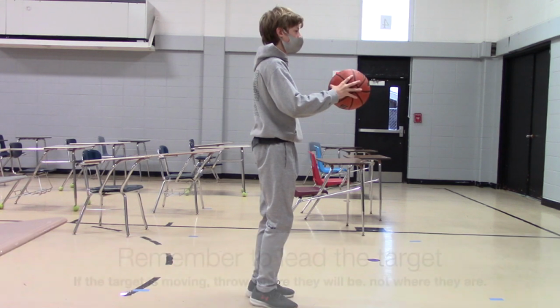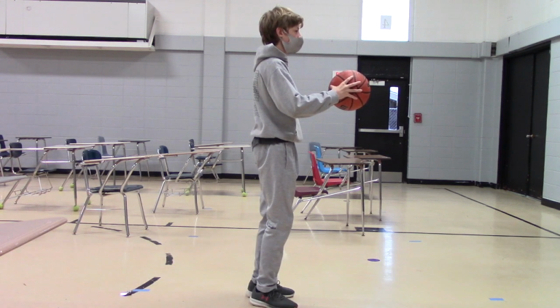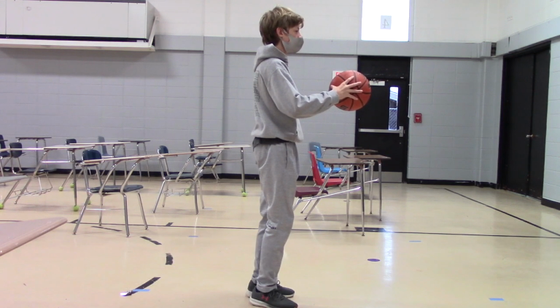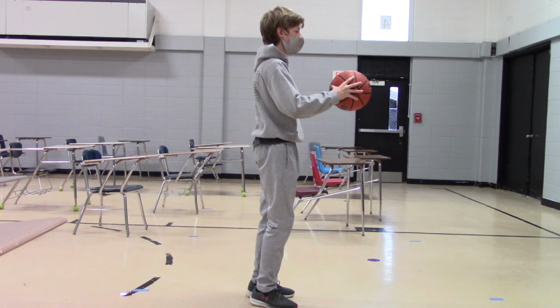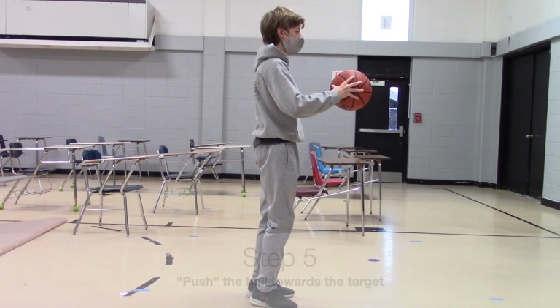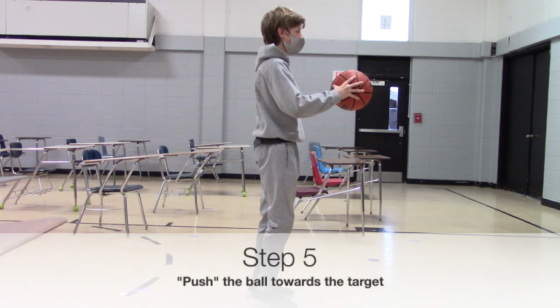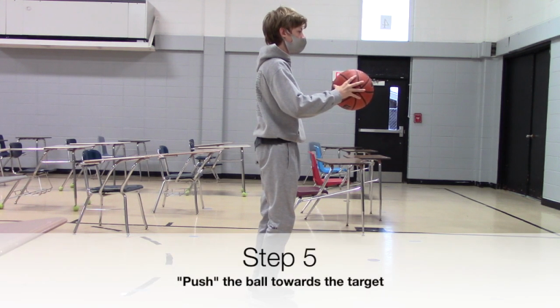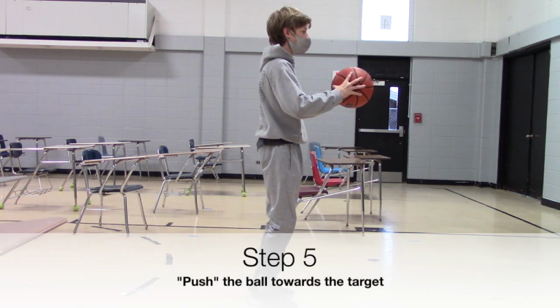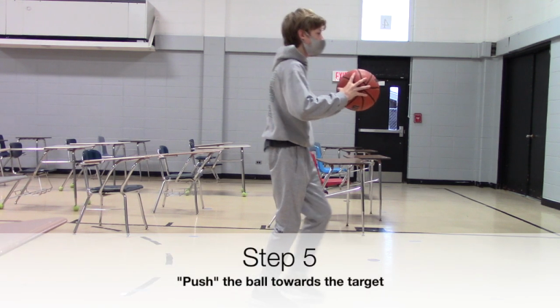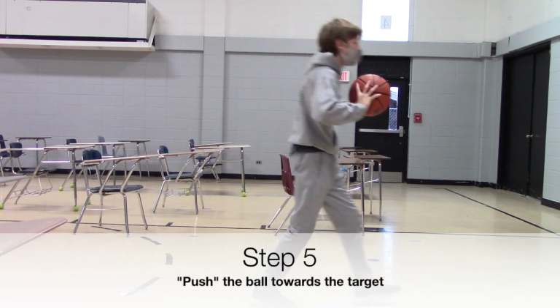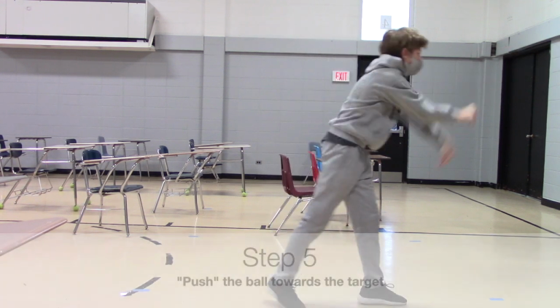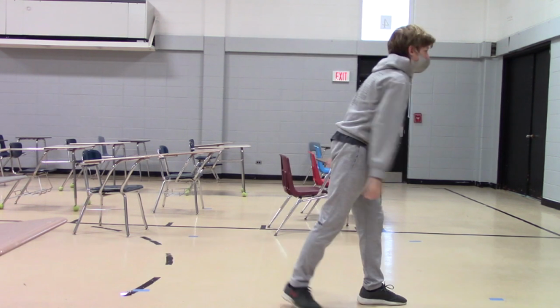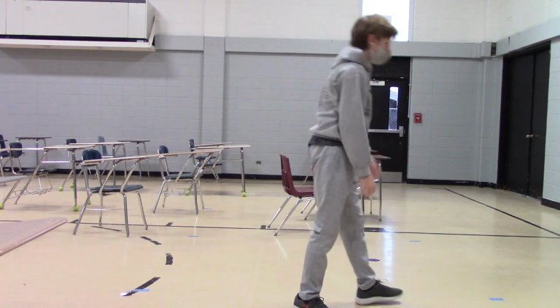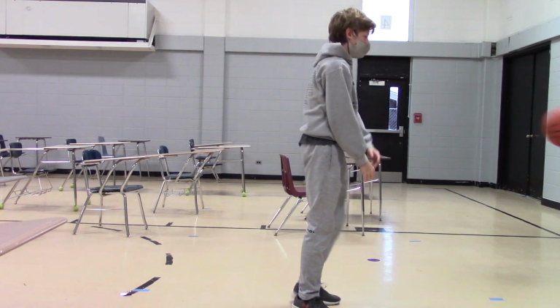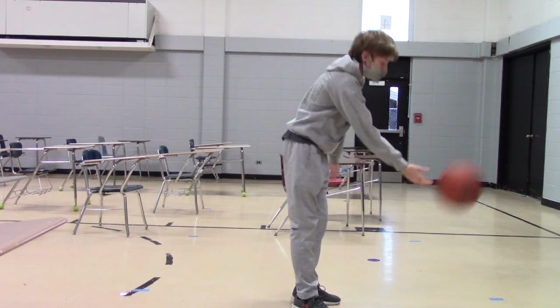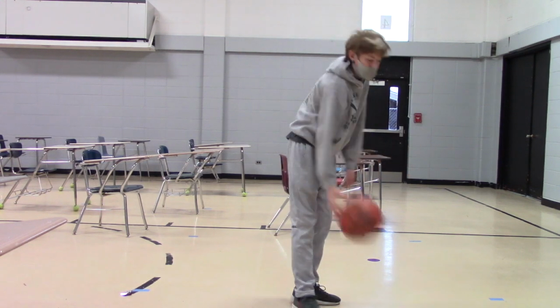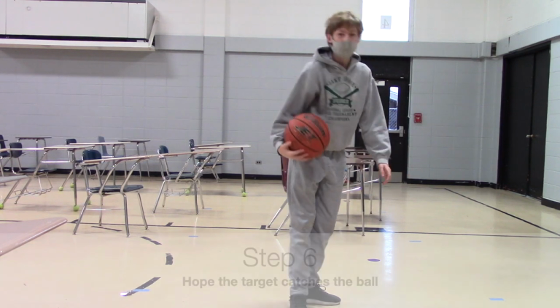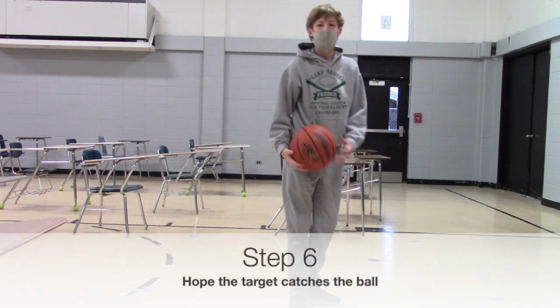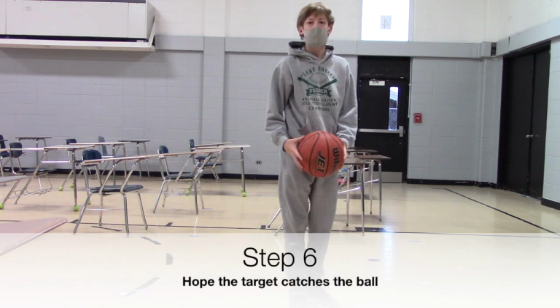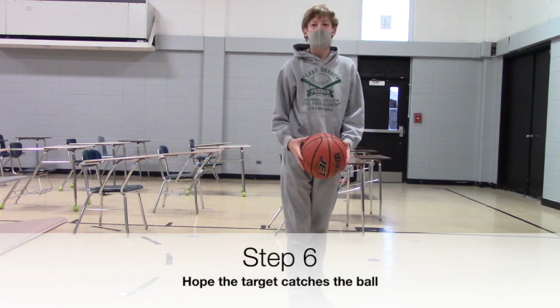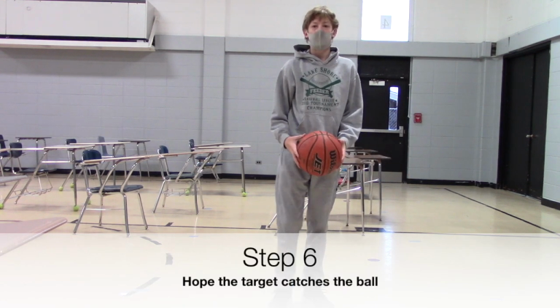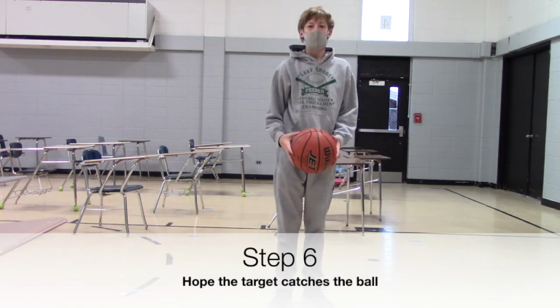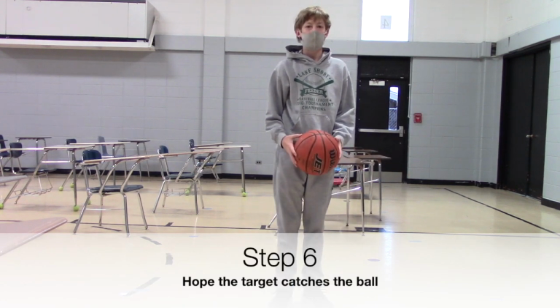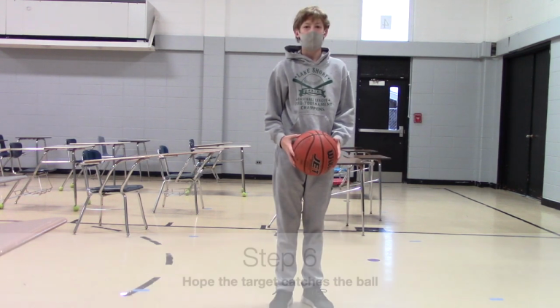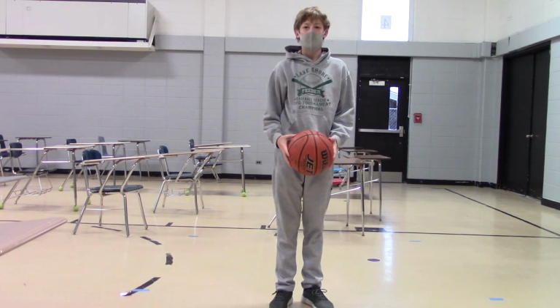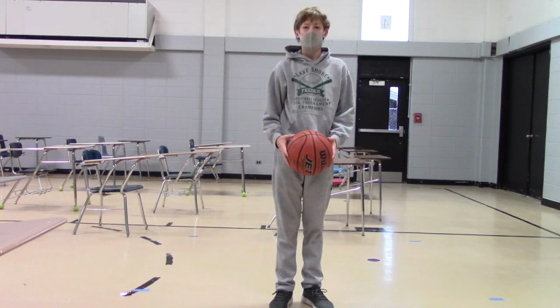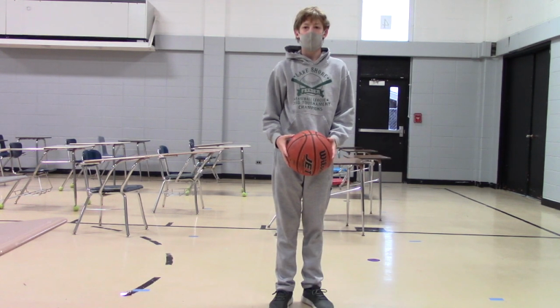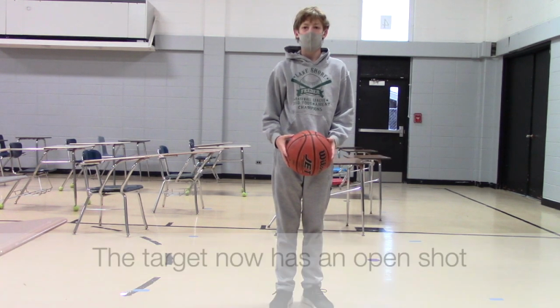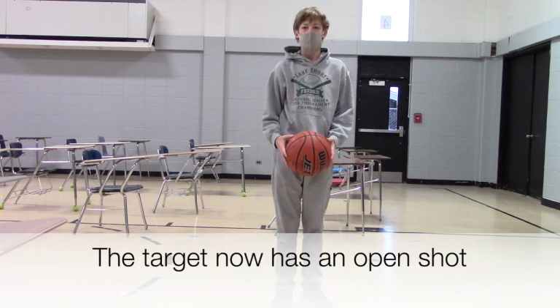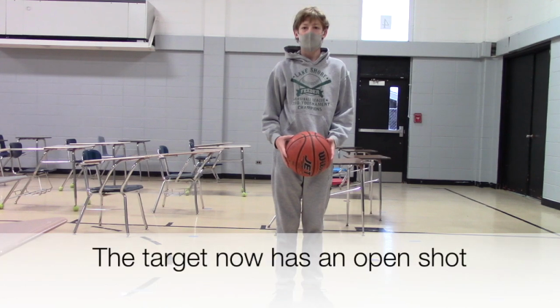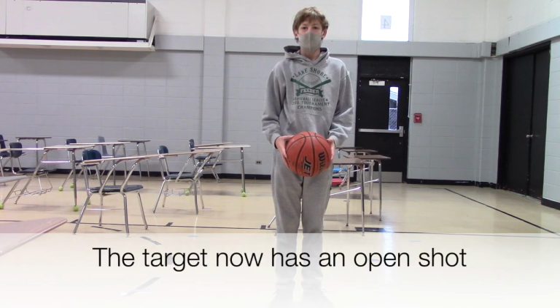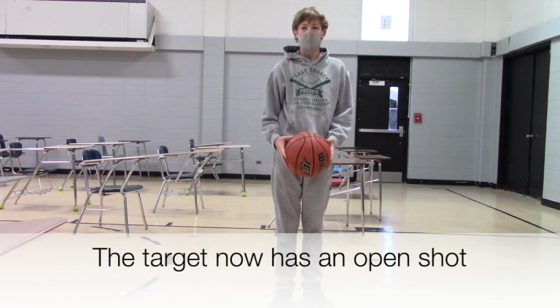Step five, push the ball towards the target. Step six, hope the target catches the ball. Step seven, the target now has an open shot.